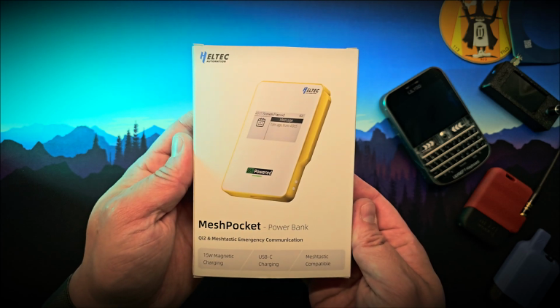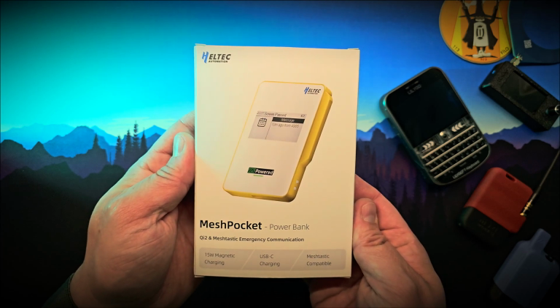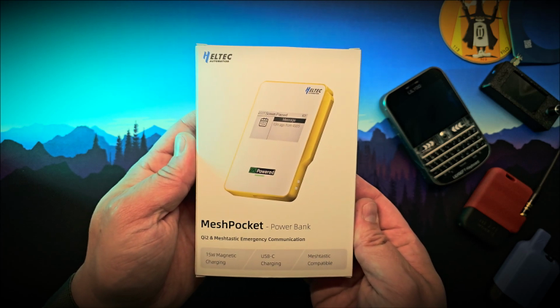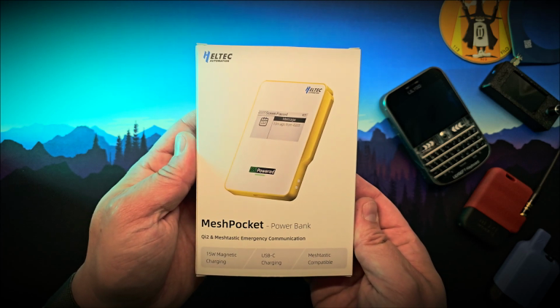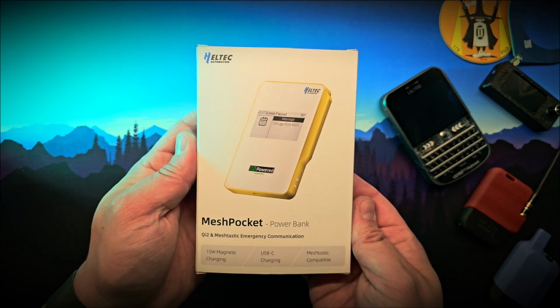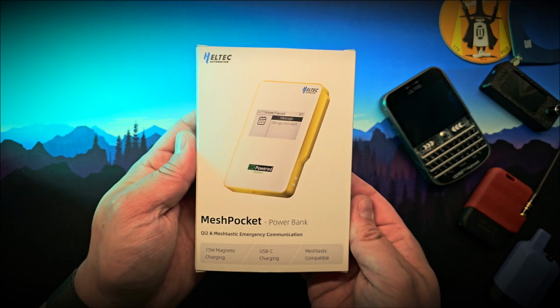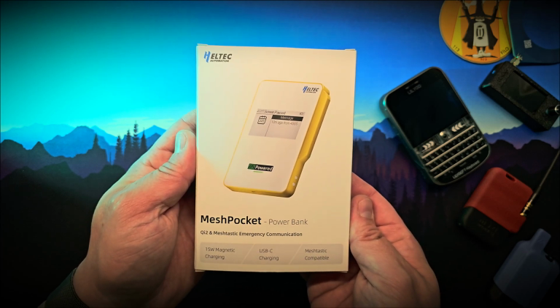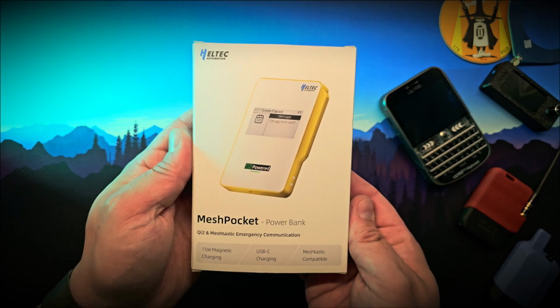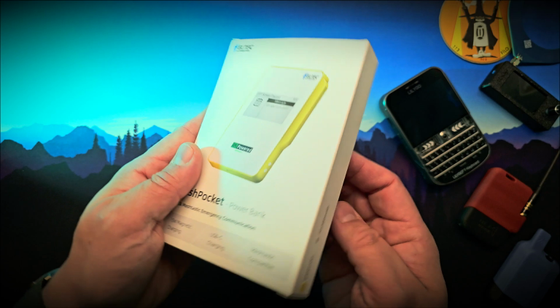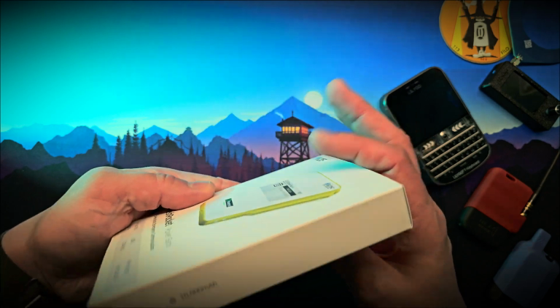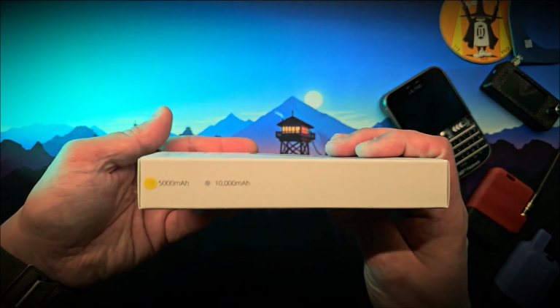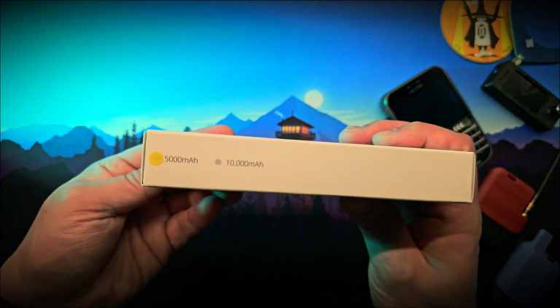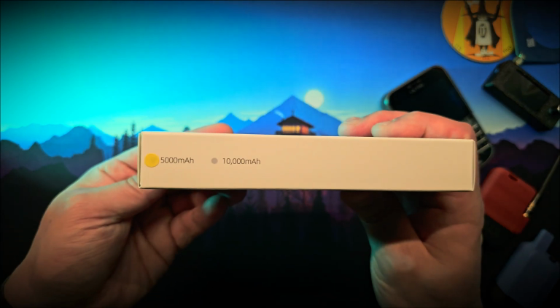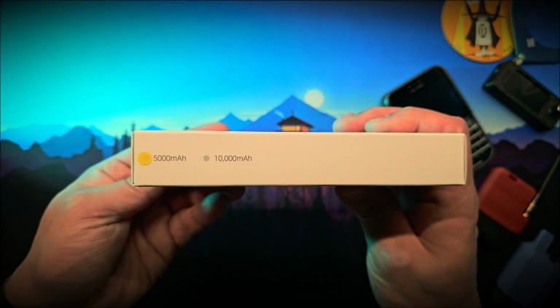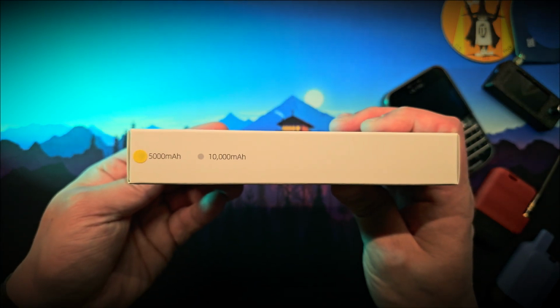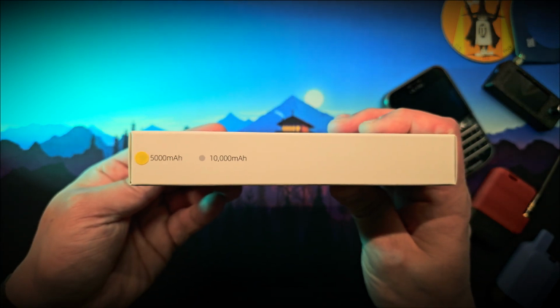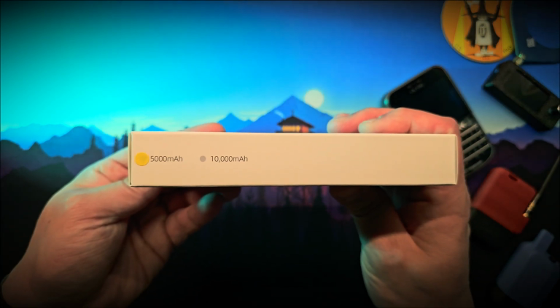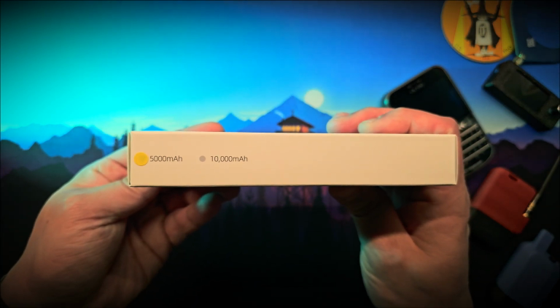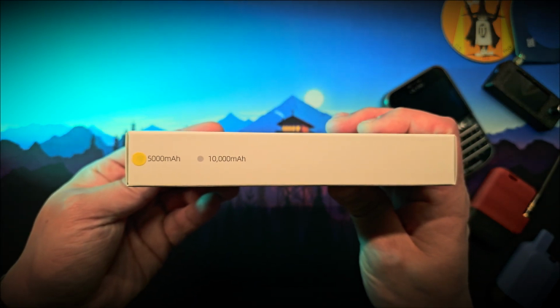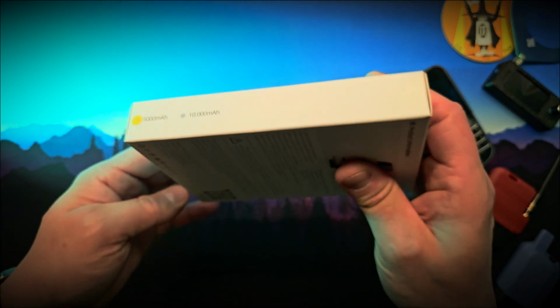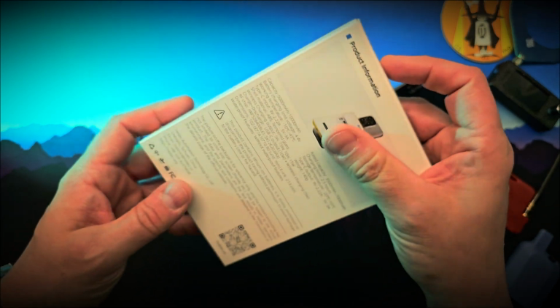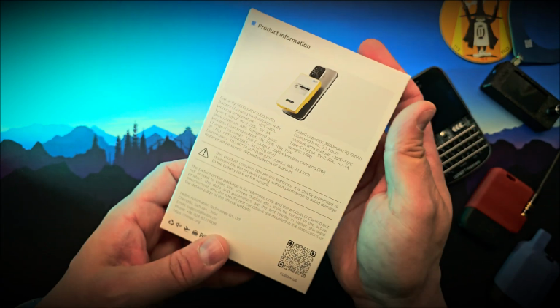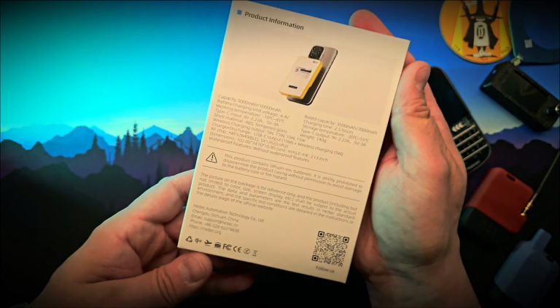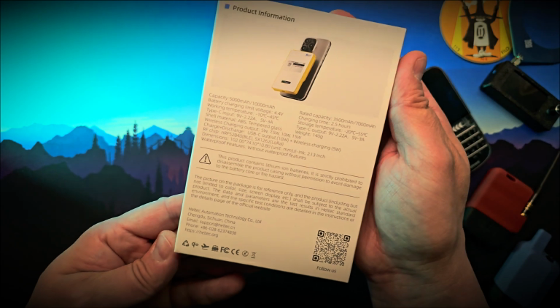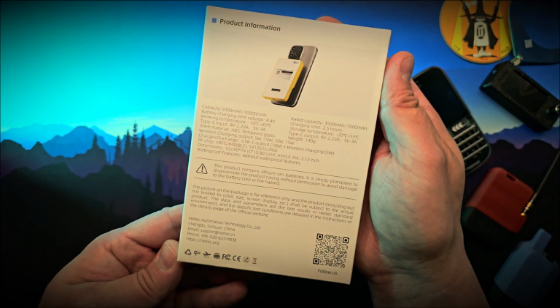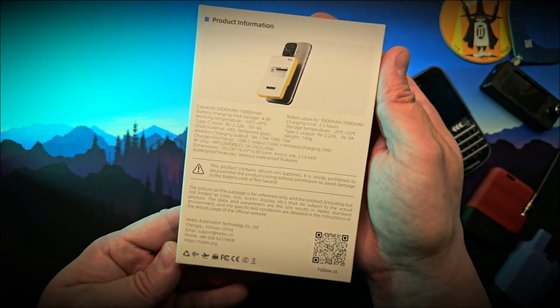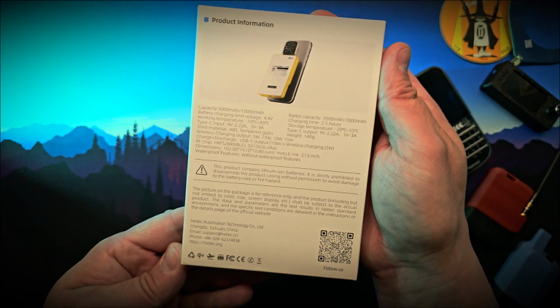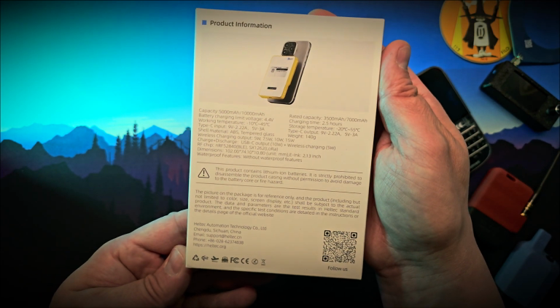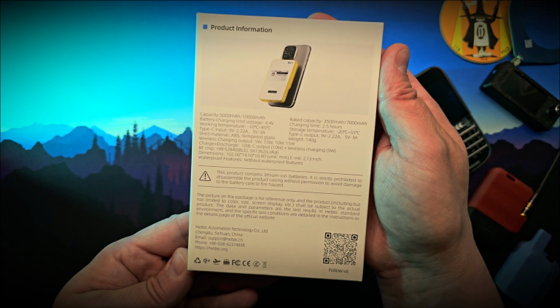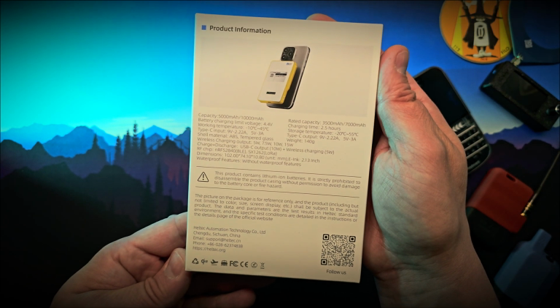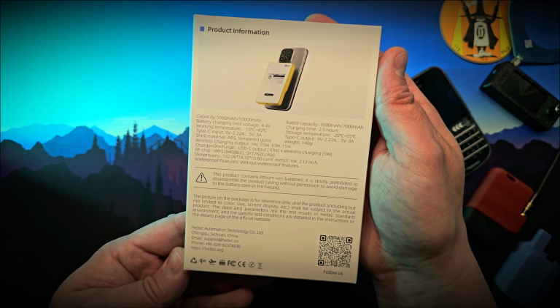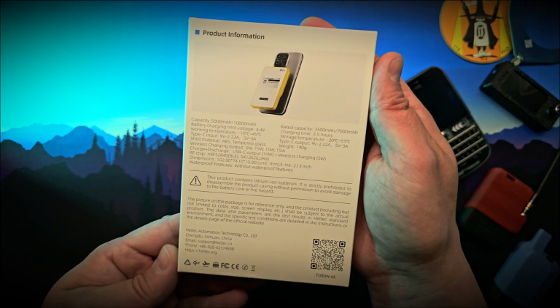that looks like an ordinary power bank but packs some serious punch. It's available in two different battery sizes and colors, but what makes this unit stand out is the integrated LoRa radio built to work with the Meshtastic network.